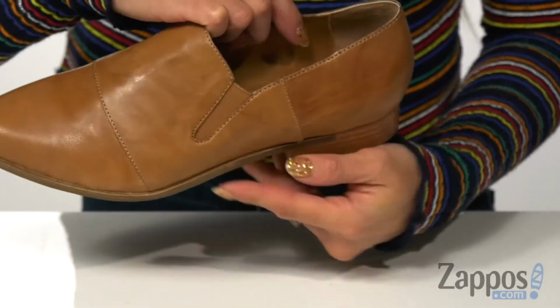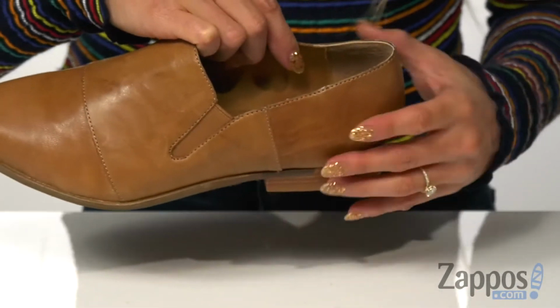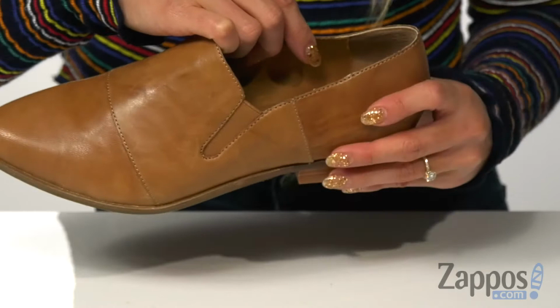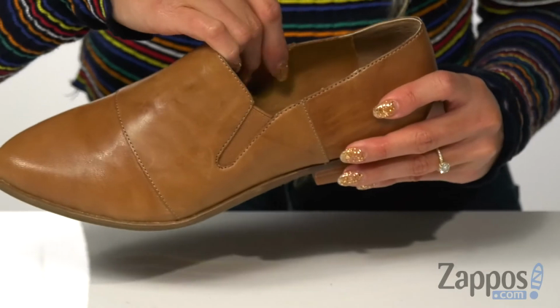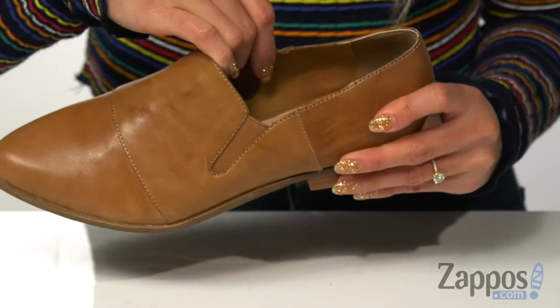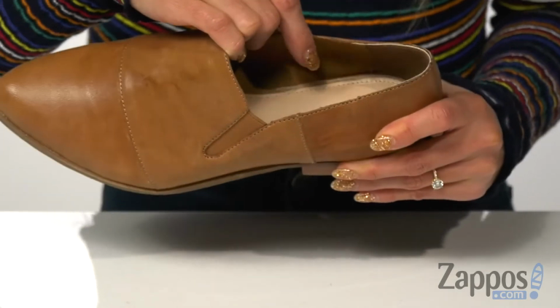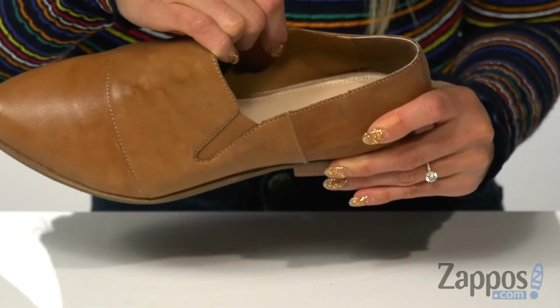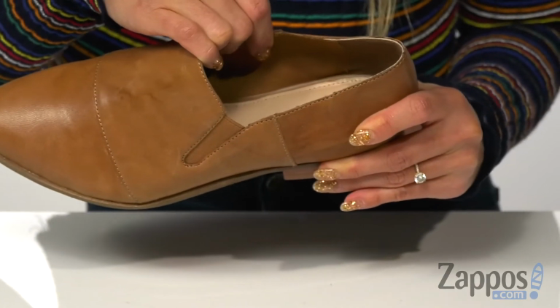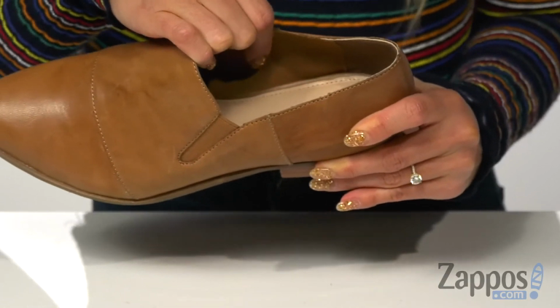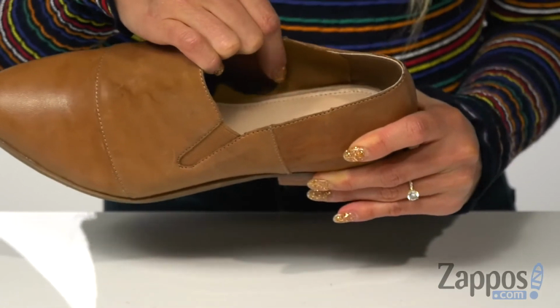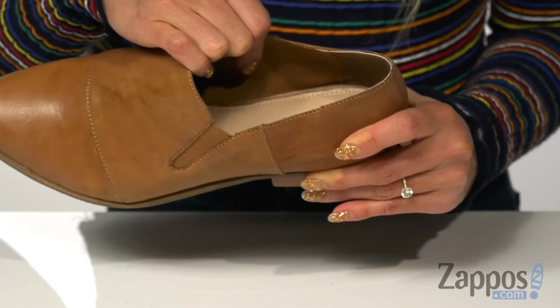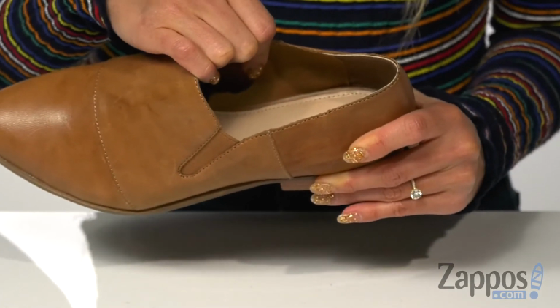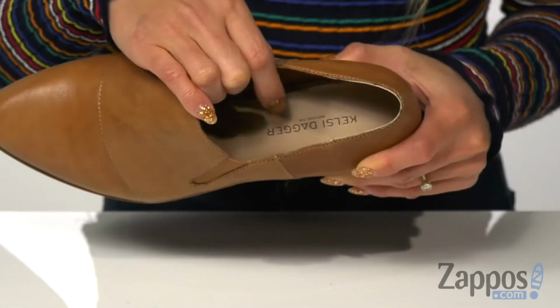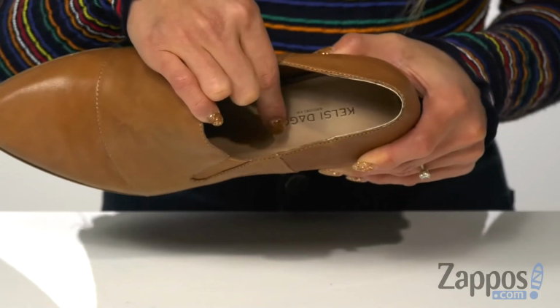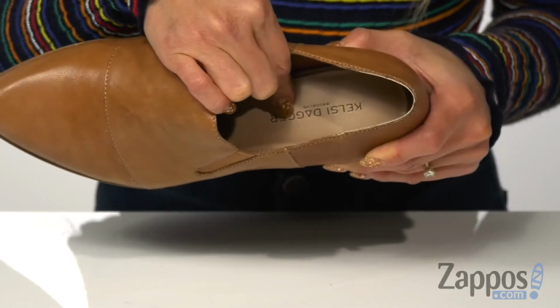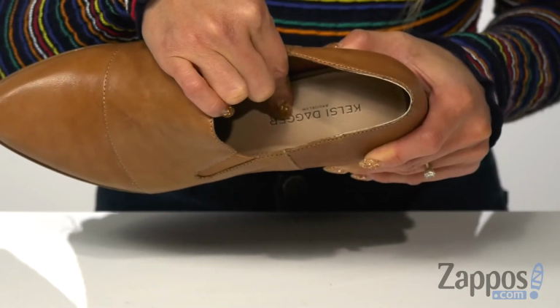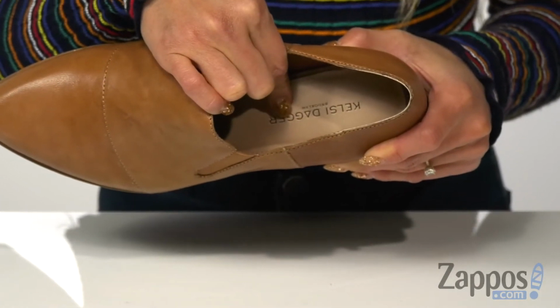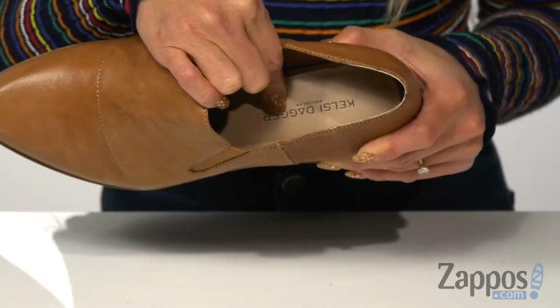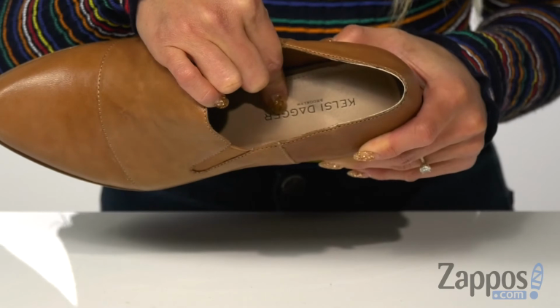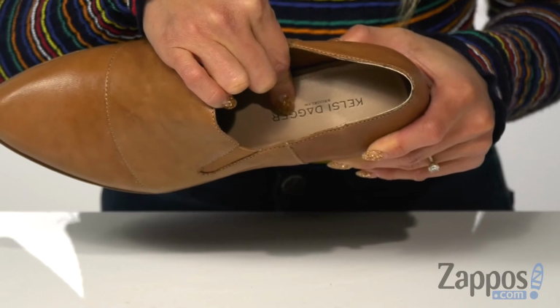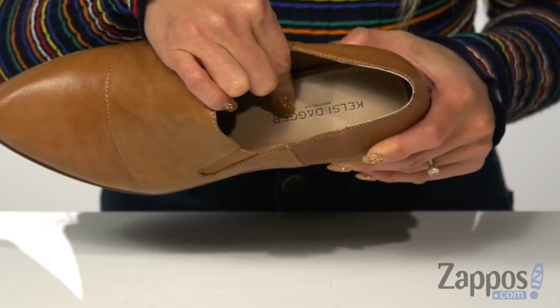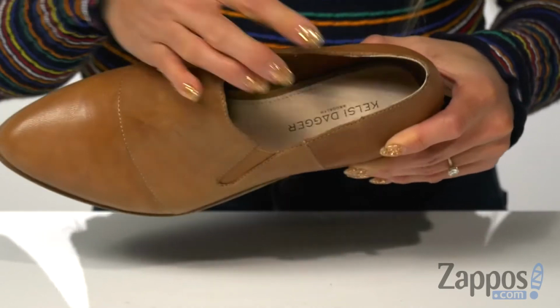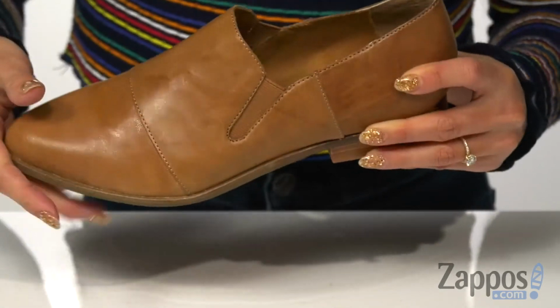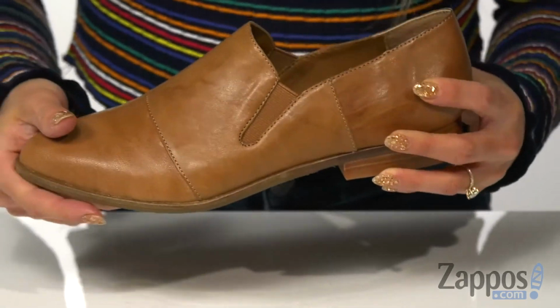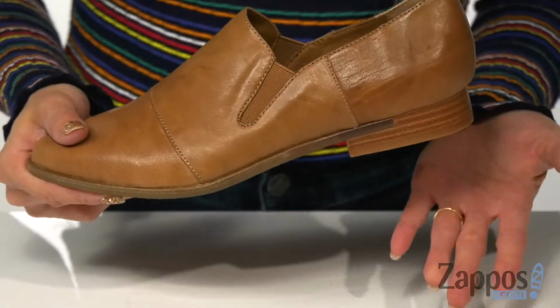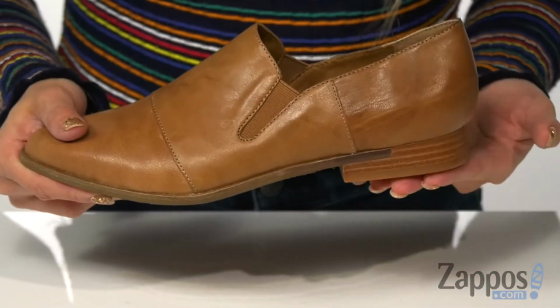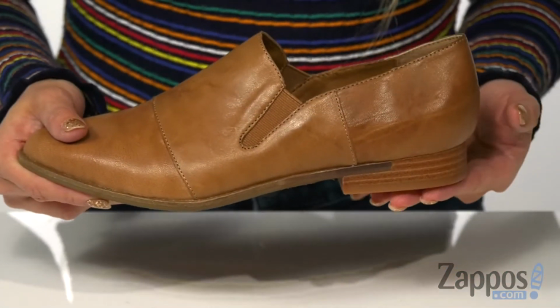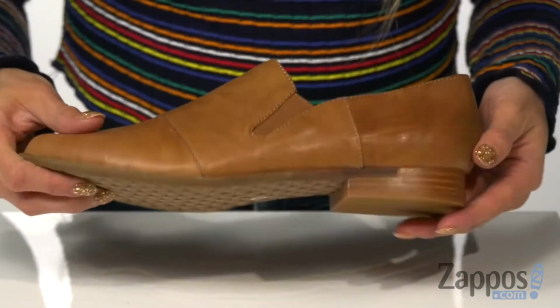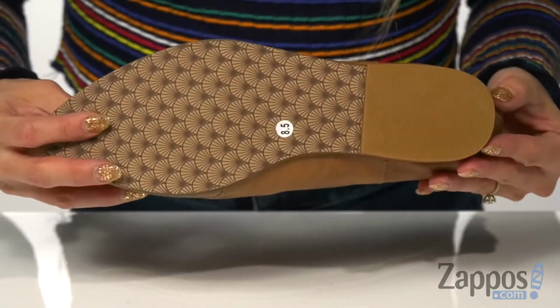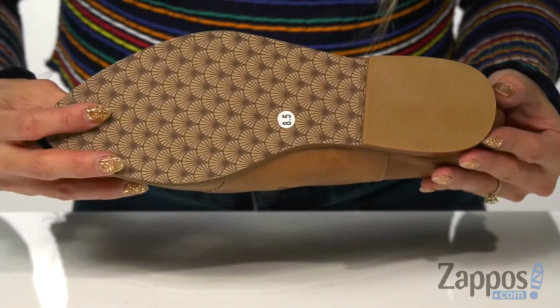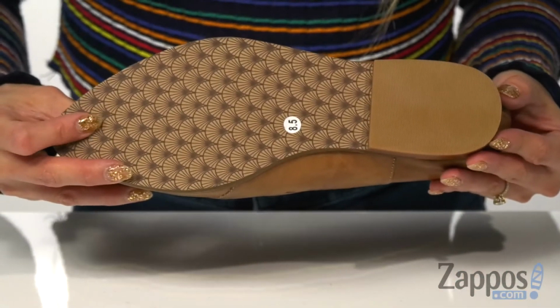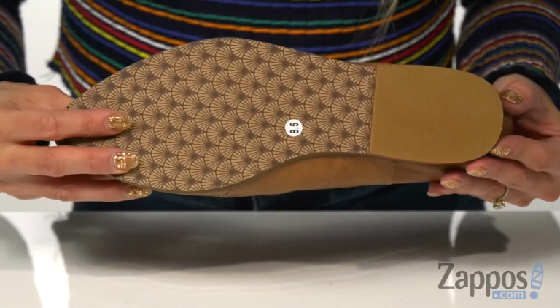The inside has a soft lining and a padded footbed for all-day comfort, and it's all on top of a stacked heel and a textured outsole.